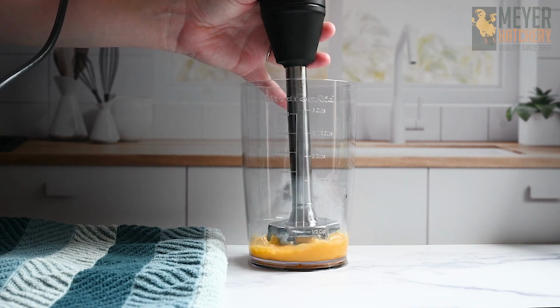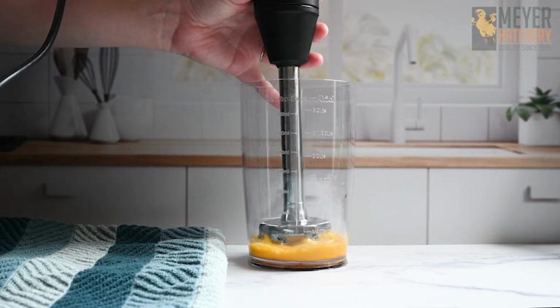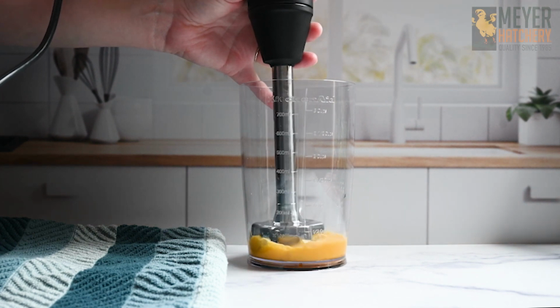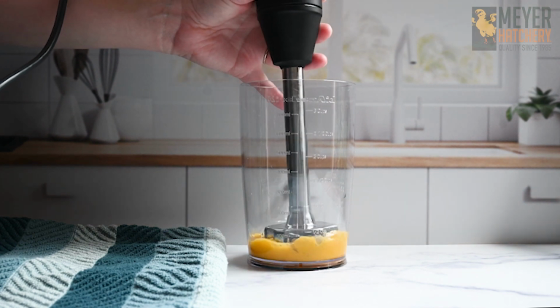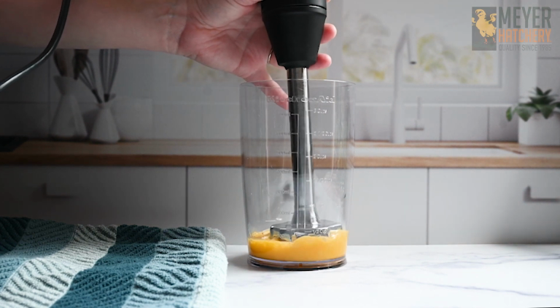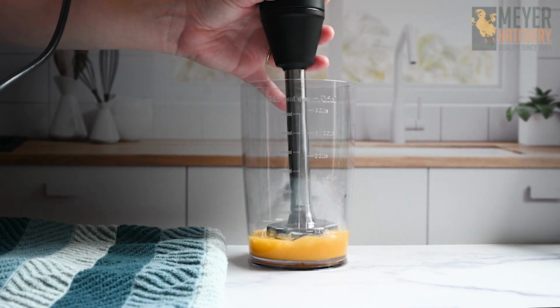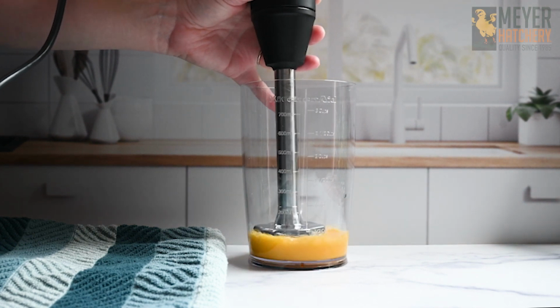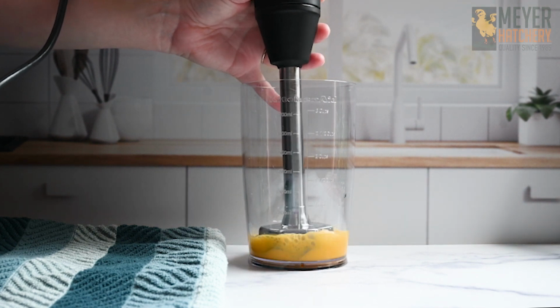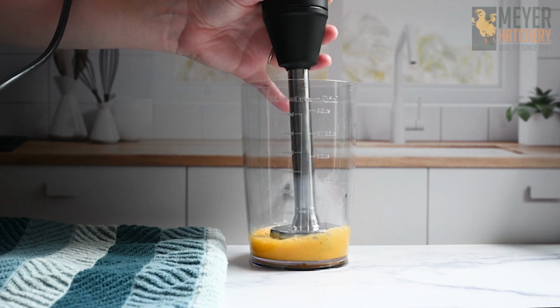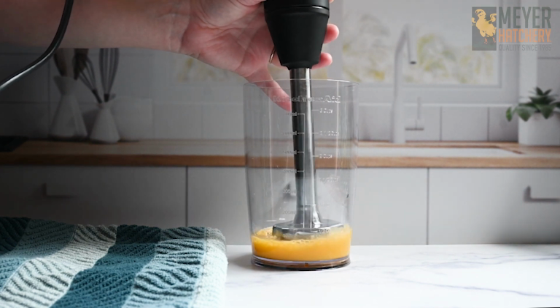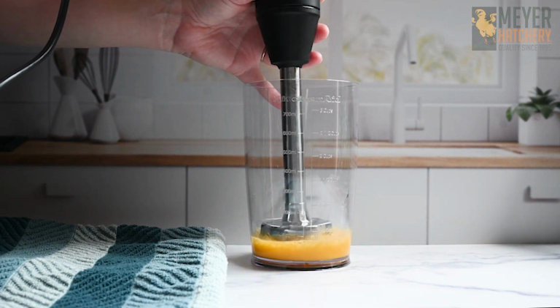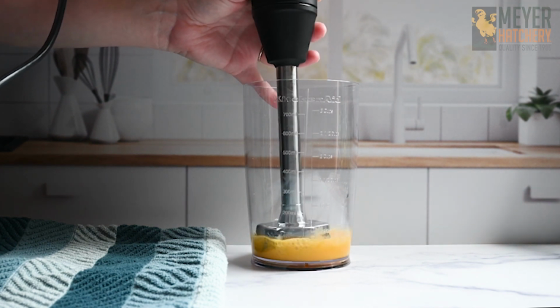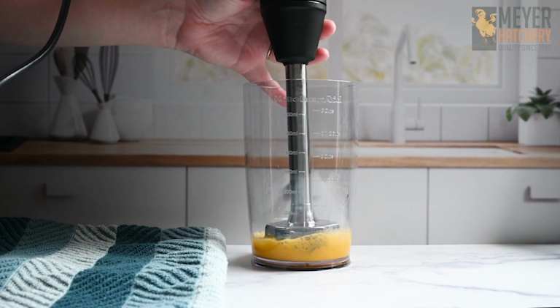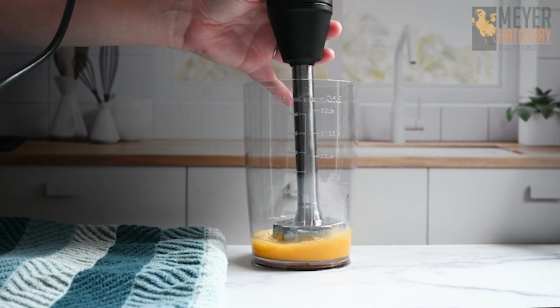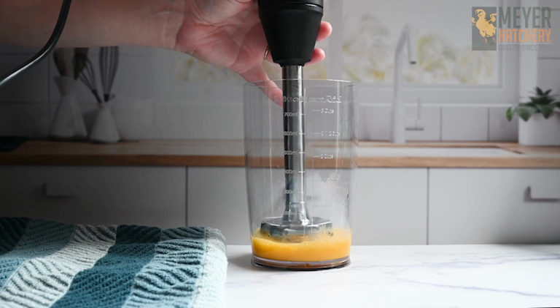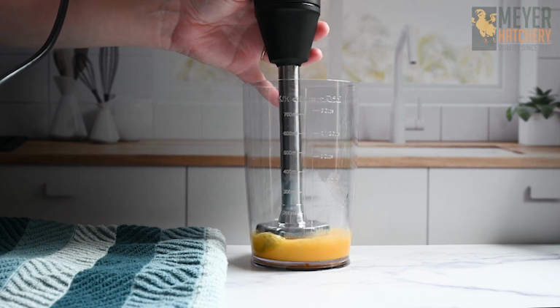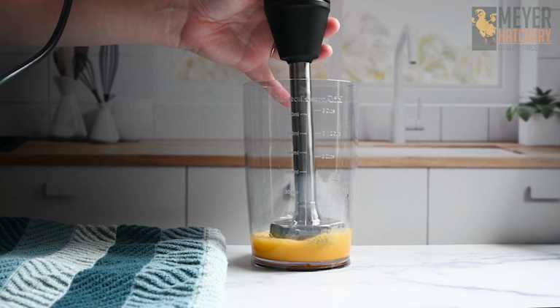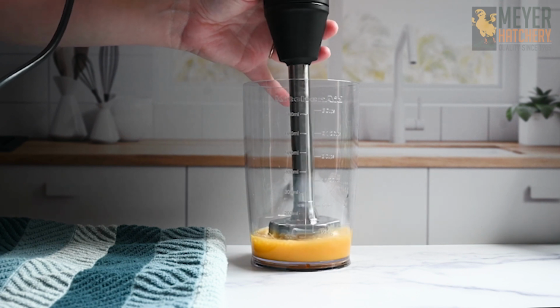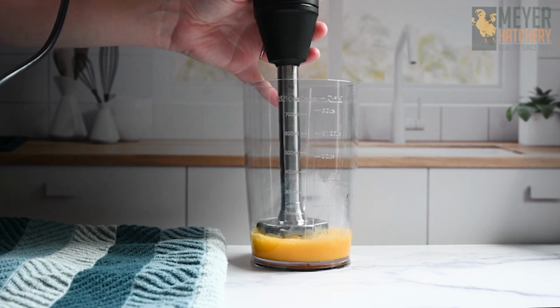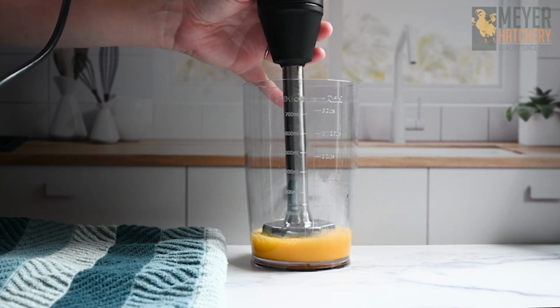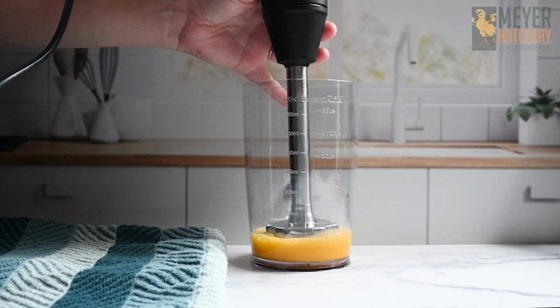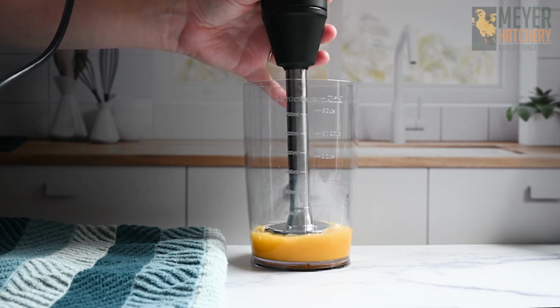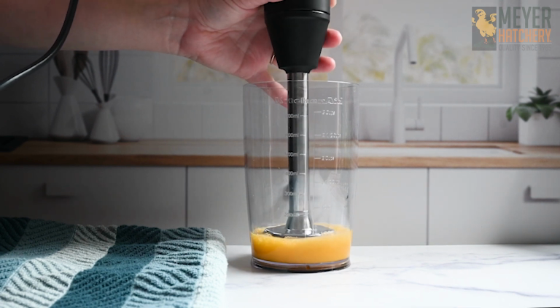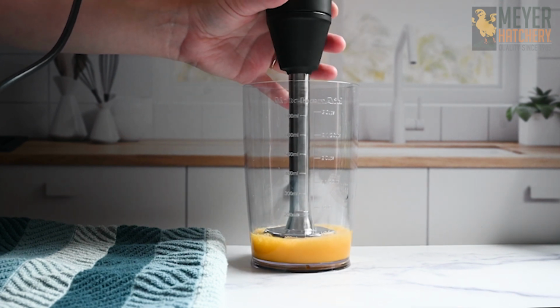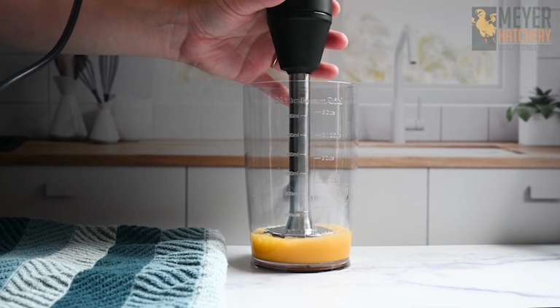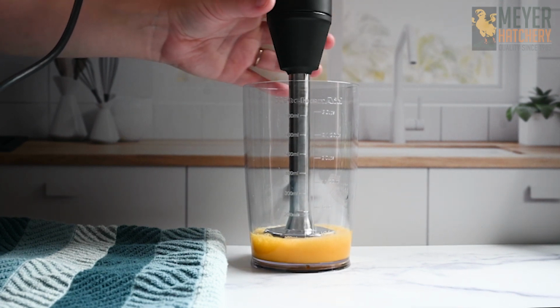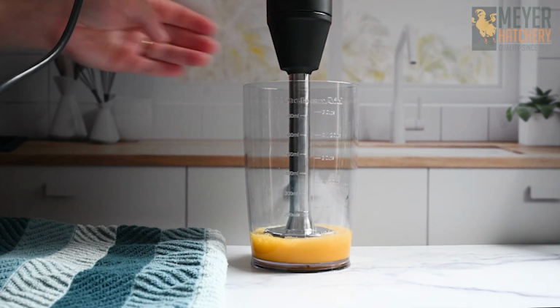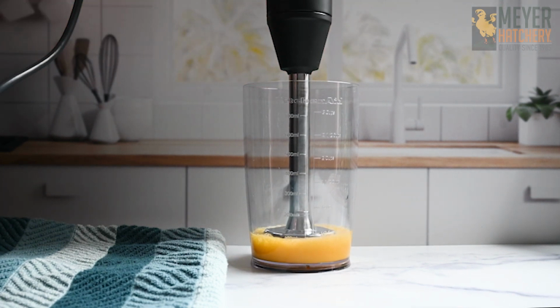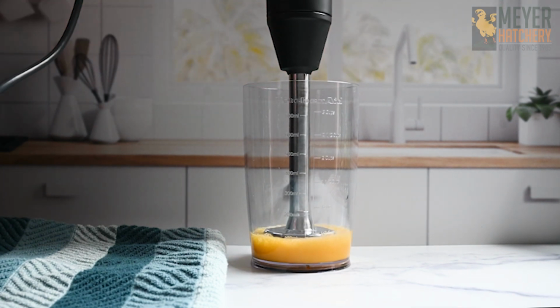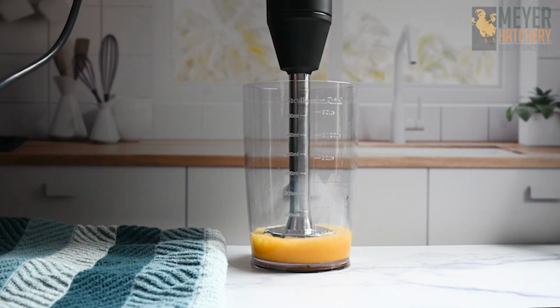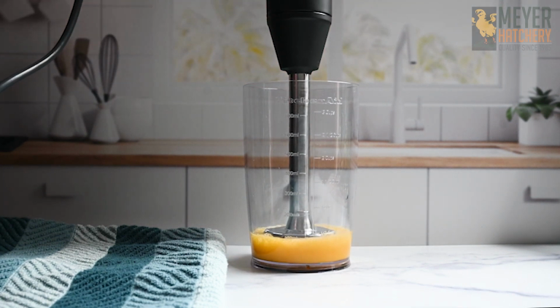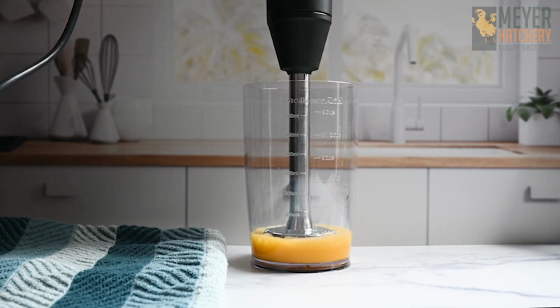After you have gathered your ingredients, you're going to want to blend your egg for about 20 seconds. You really want to break up that yolk and kind of start the process.